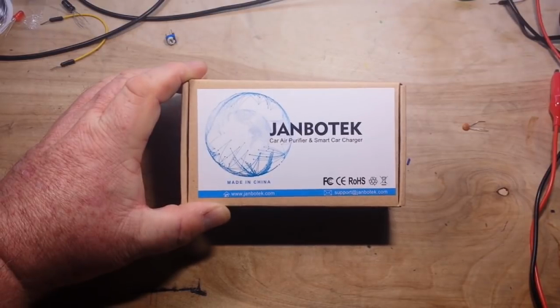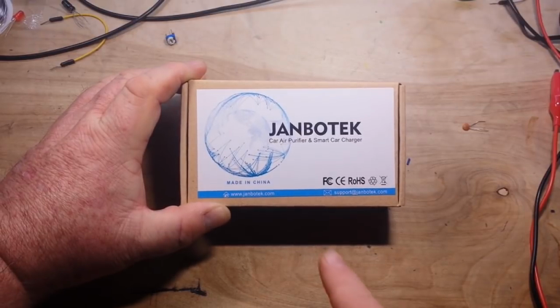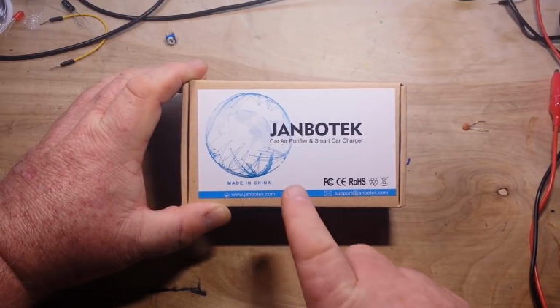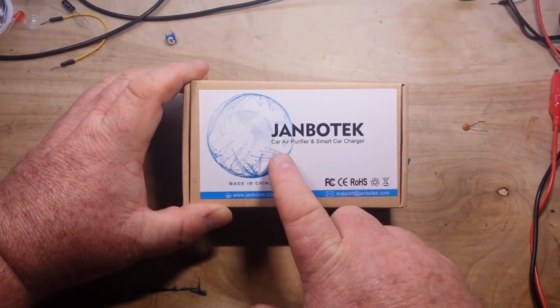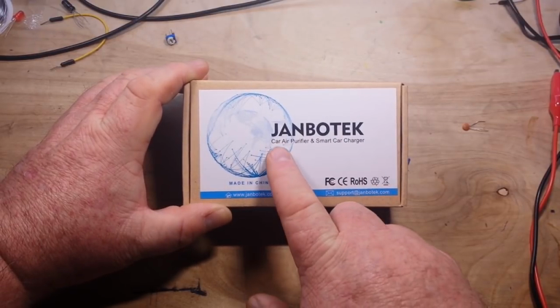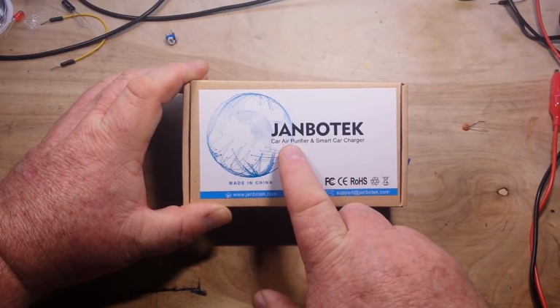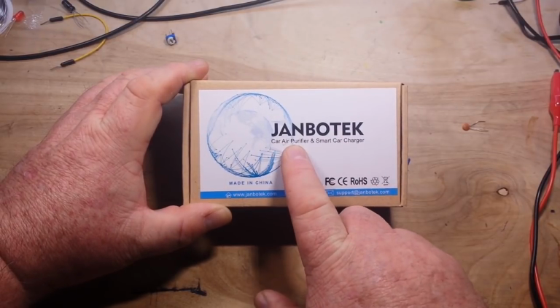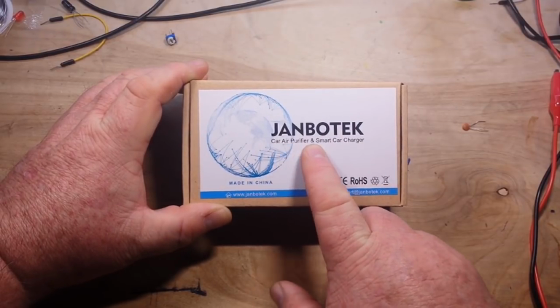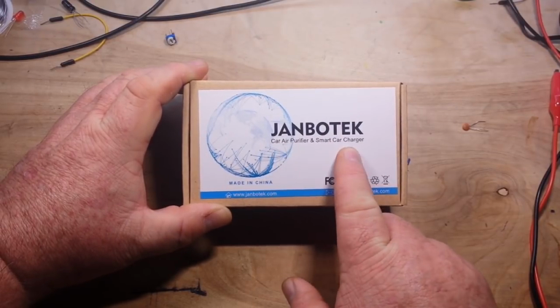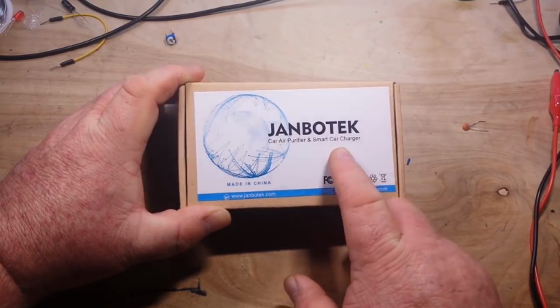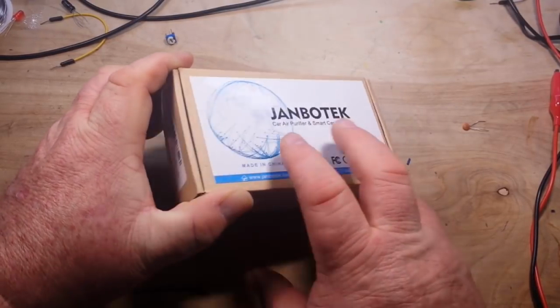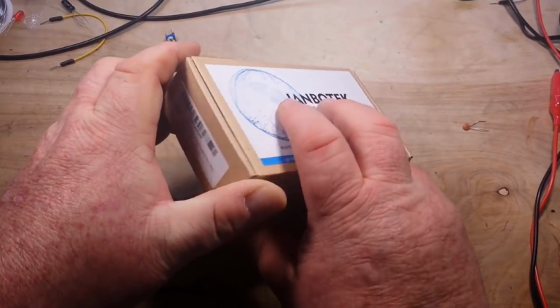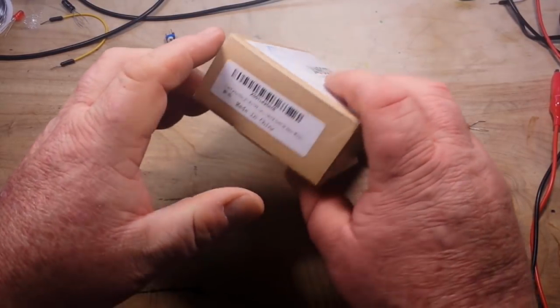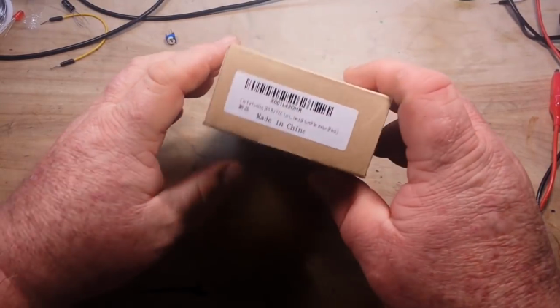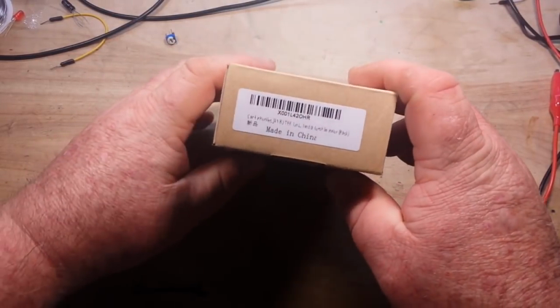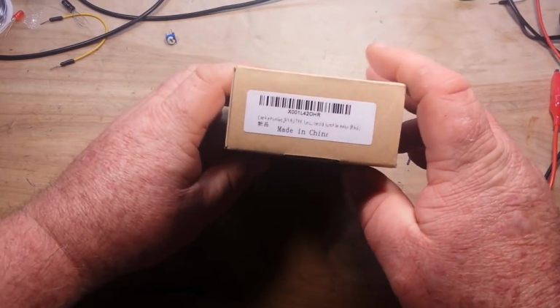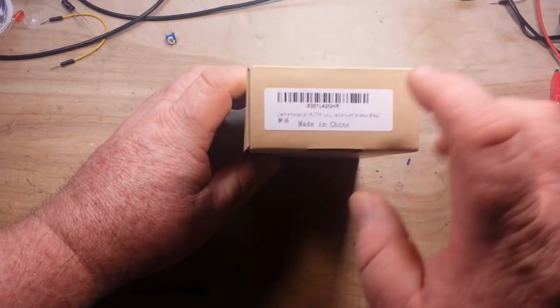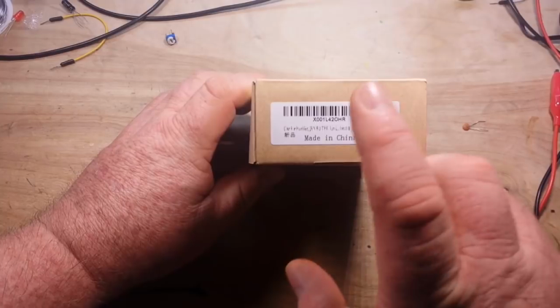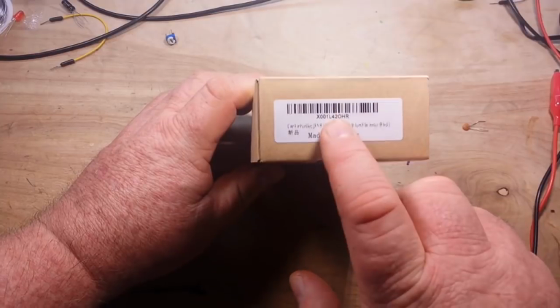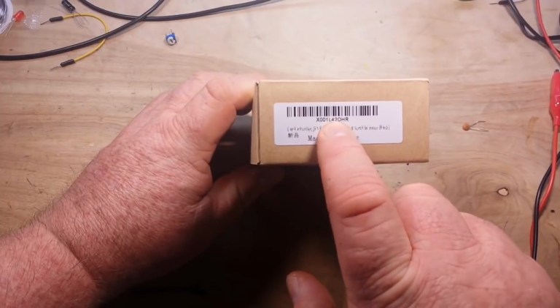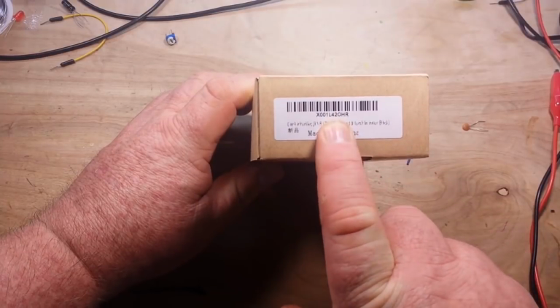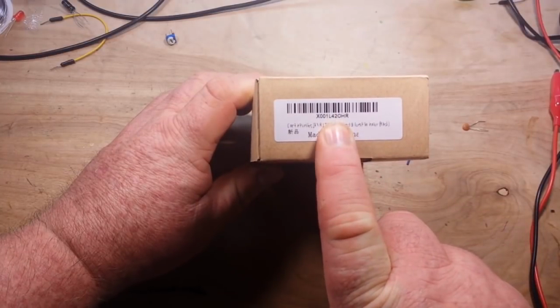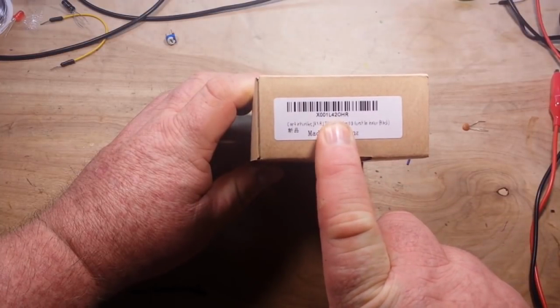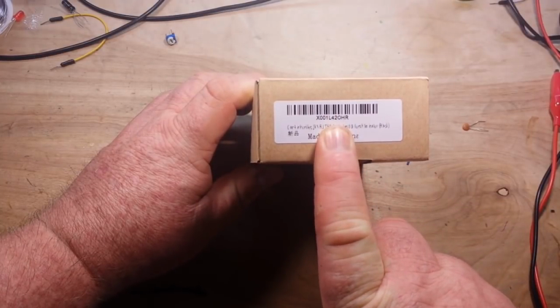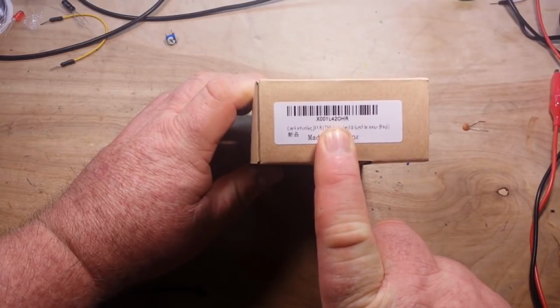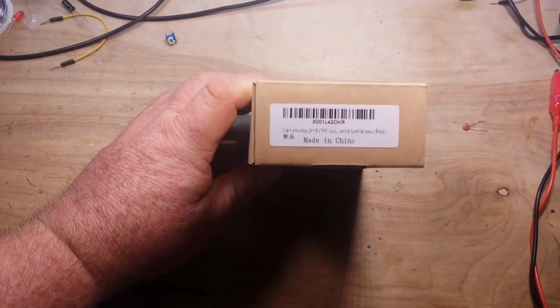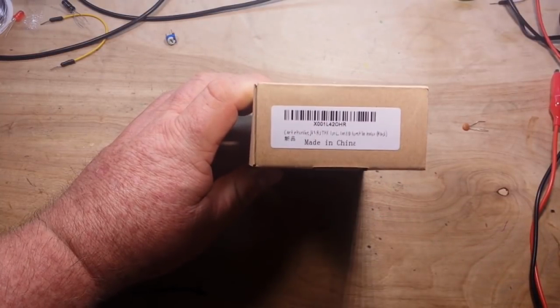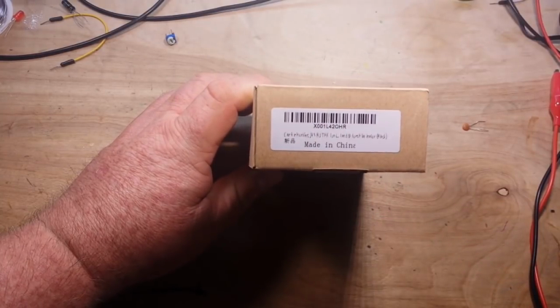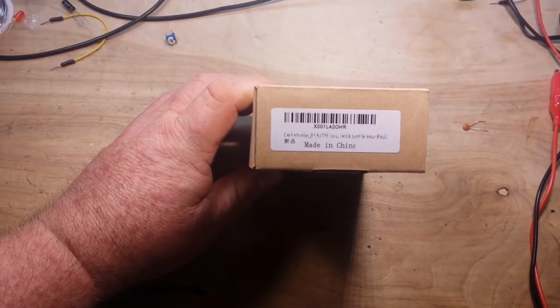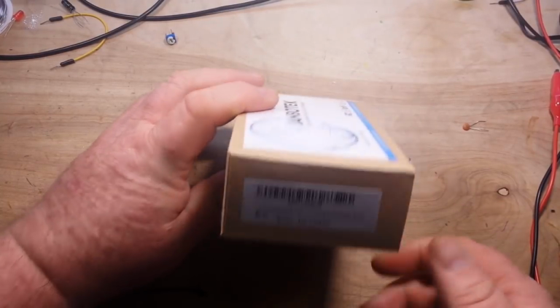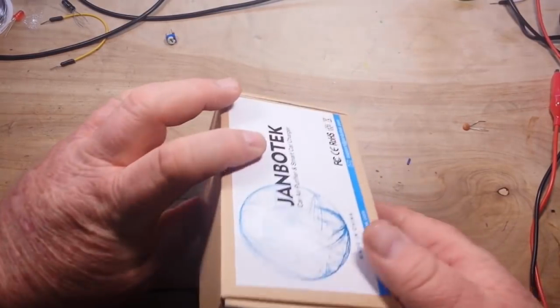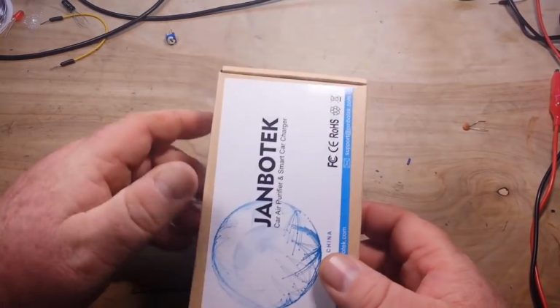This is the Jambo Tech car air purifier and smart car charger. It's available on Amazon. There's a part number in case you're interested.